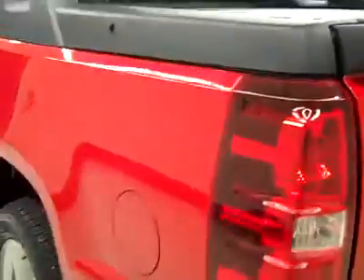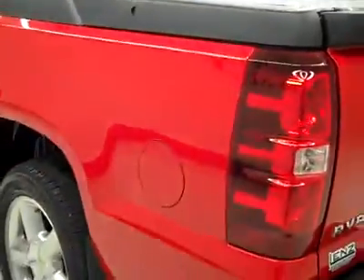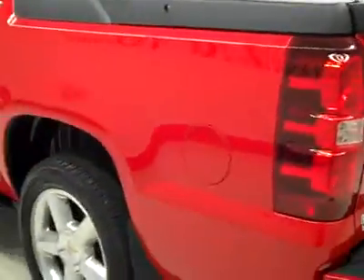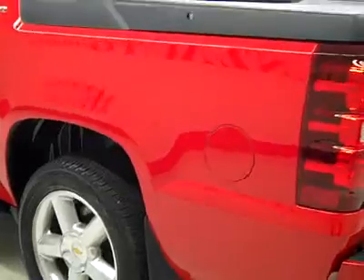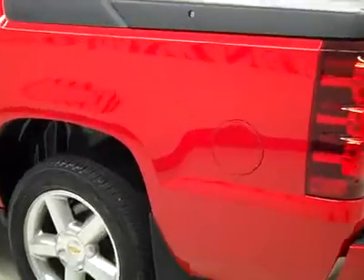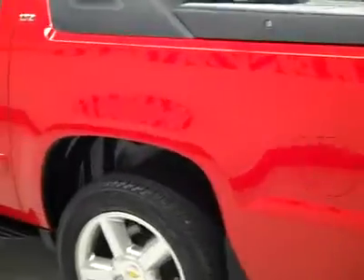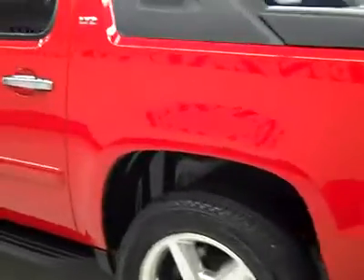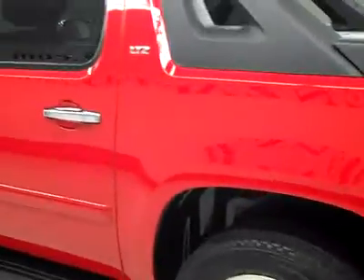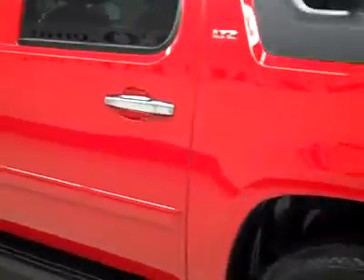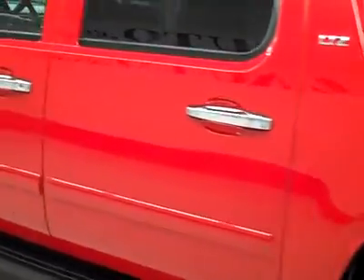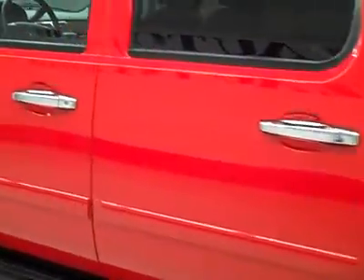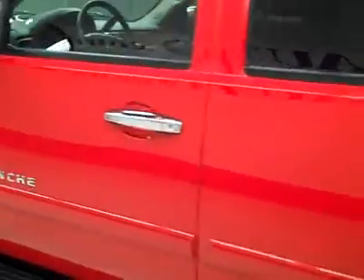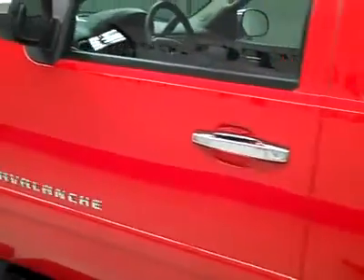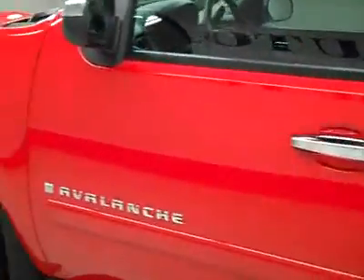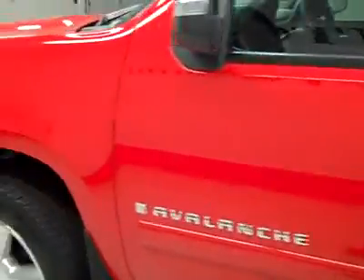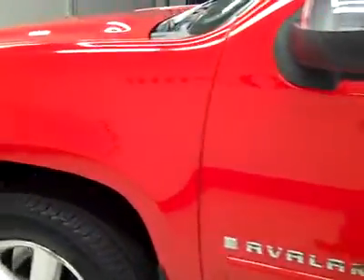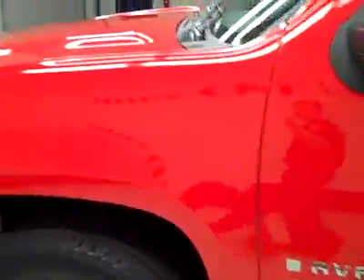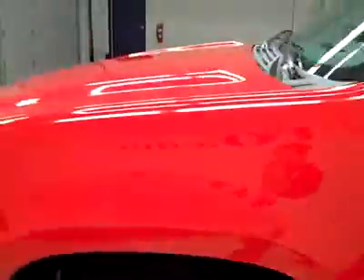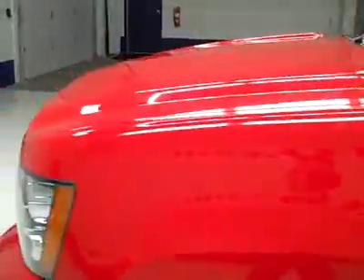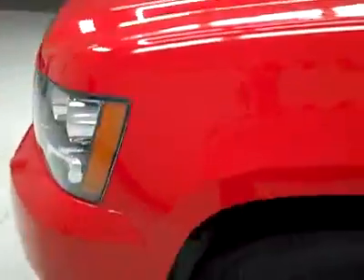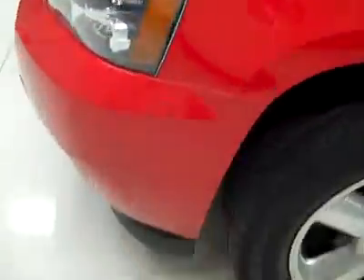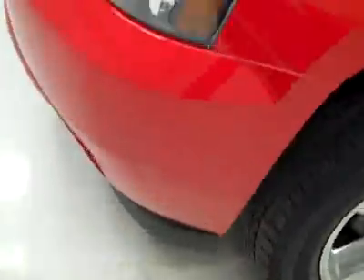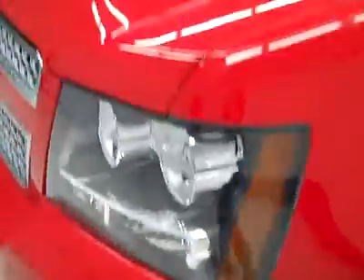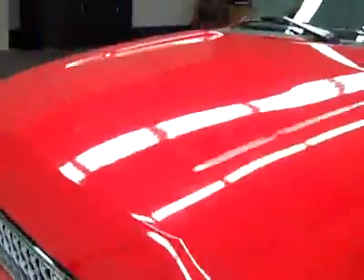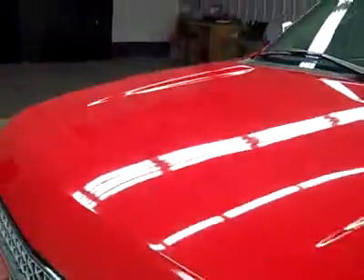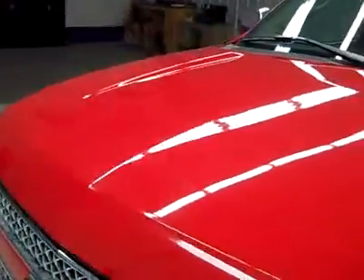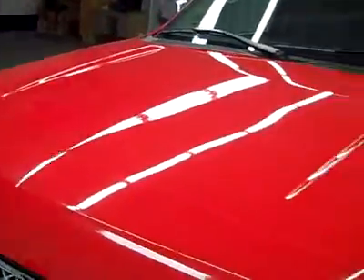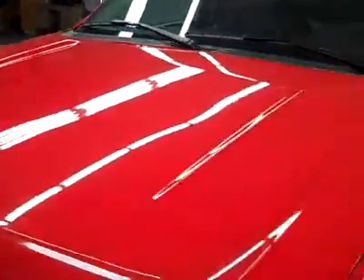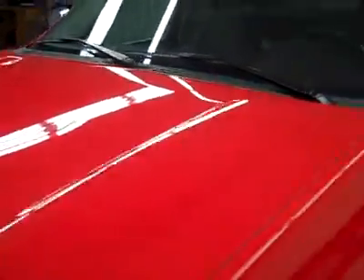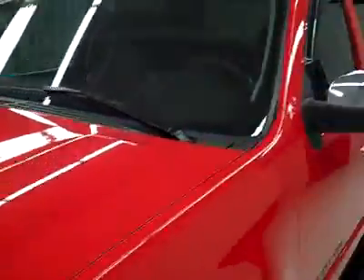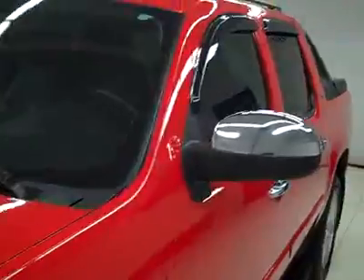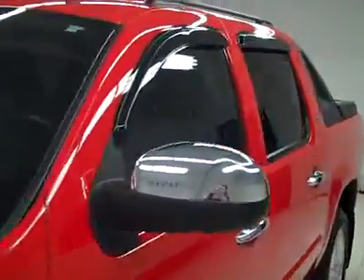Down this side, again very clean, shiny paint. Not seeing any dings or scratches over here either. Body looks basically flawless to me — not seeing any defects.